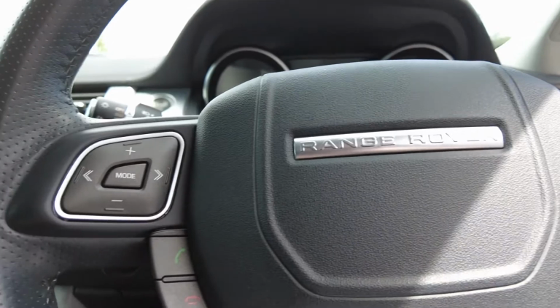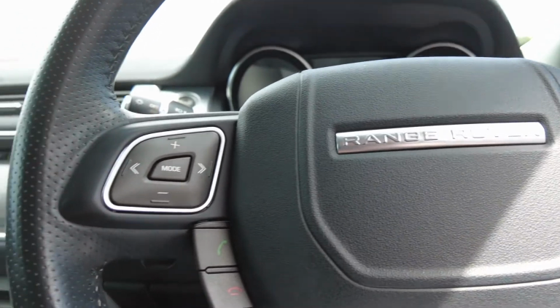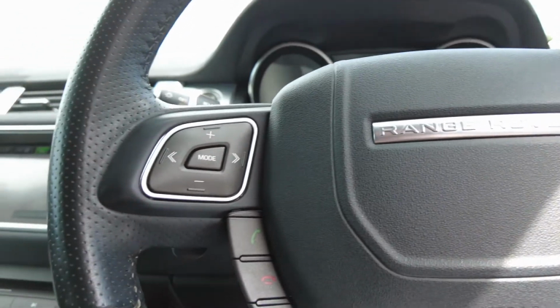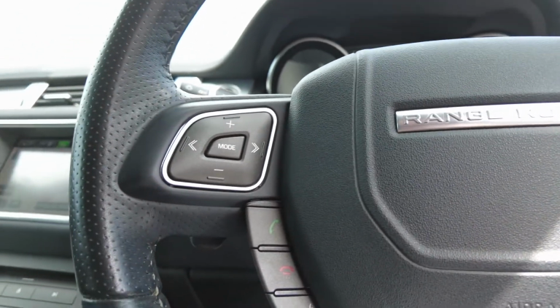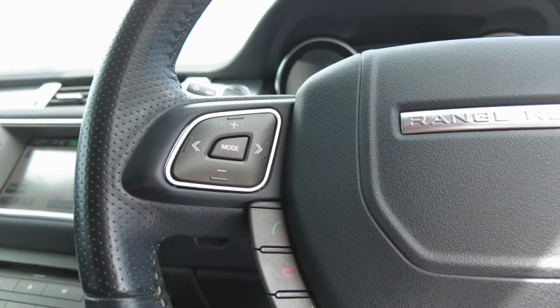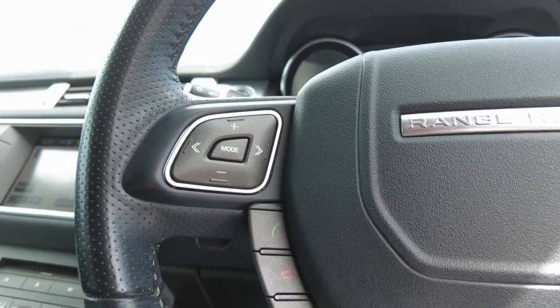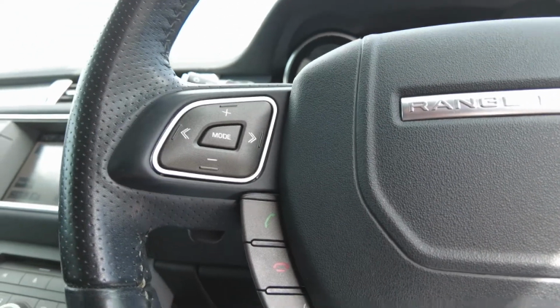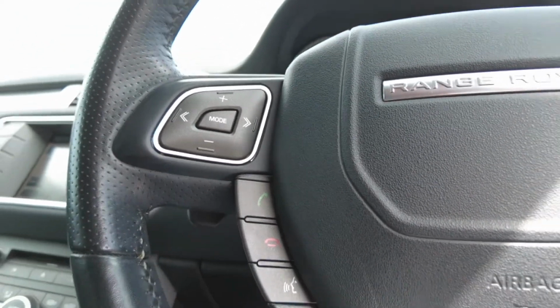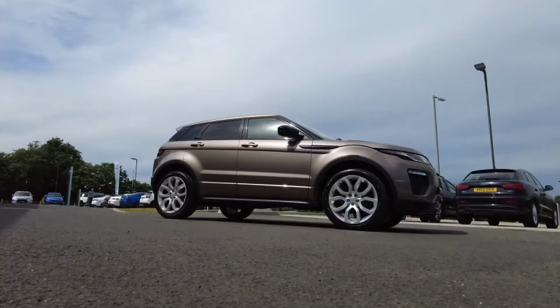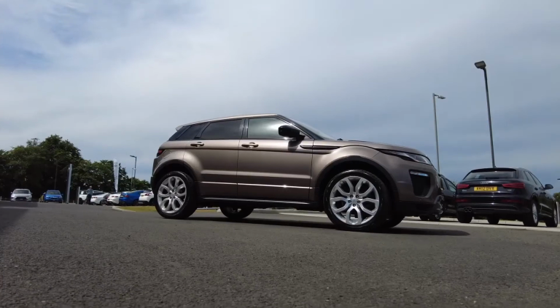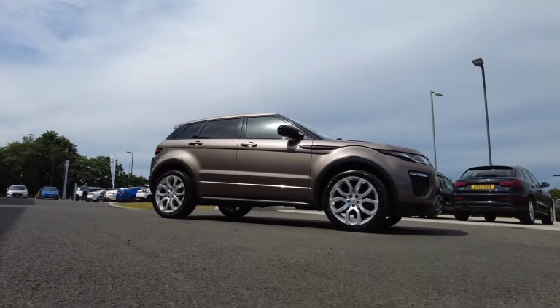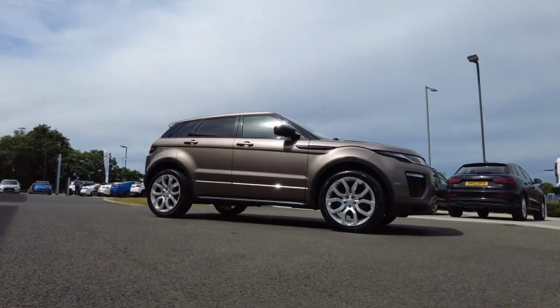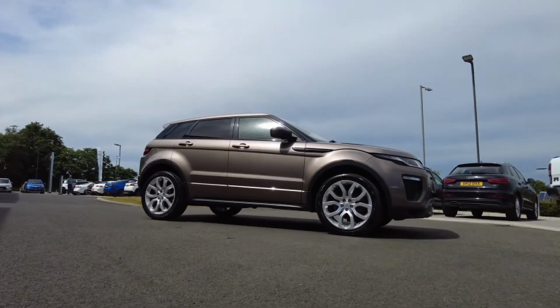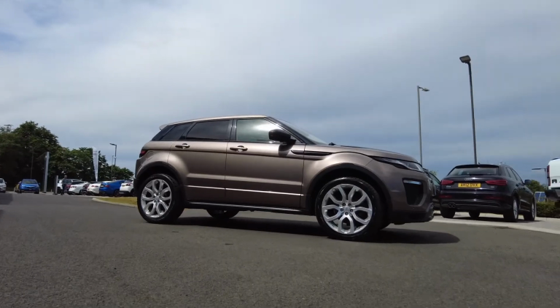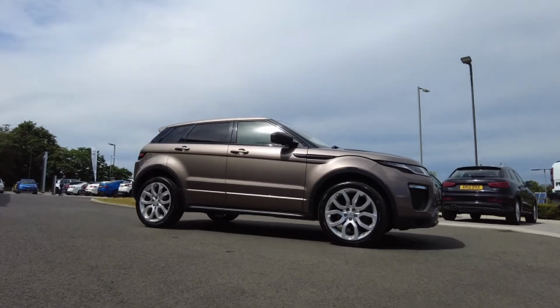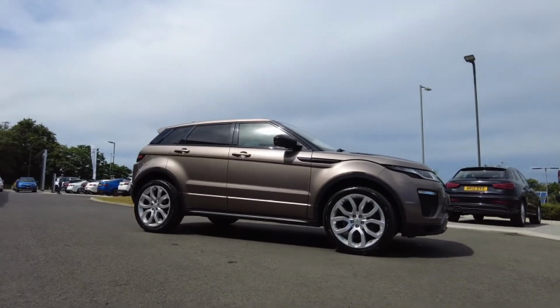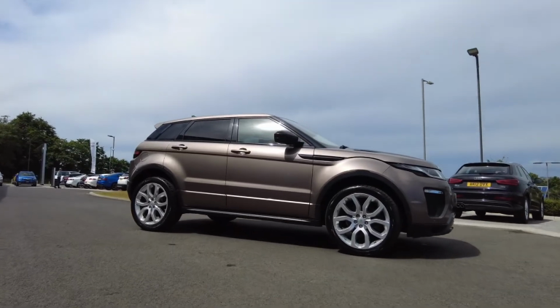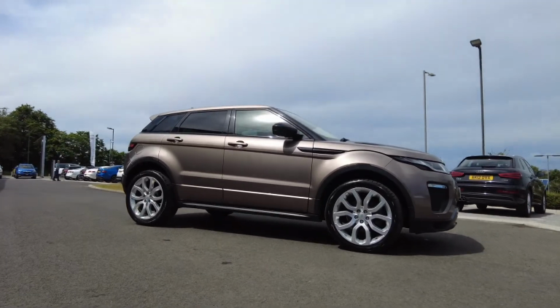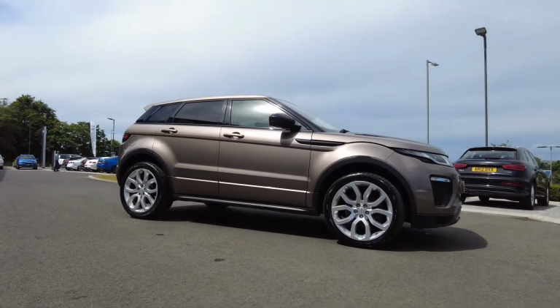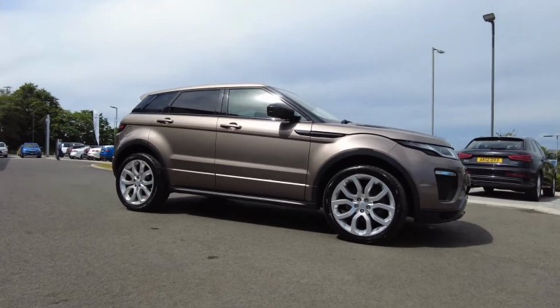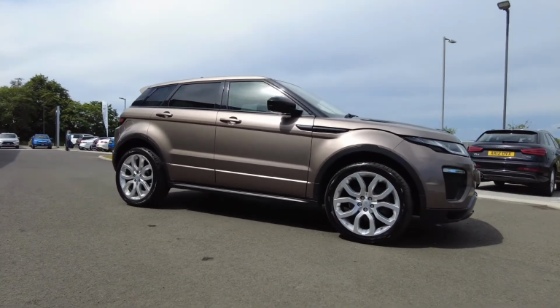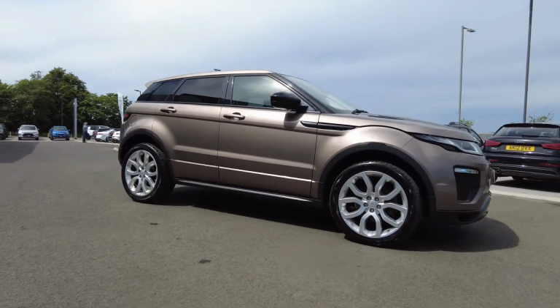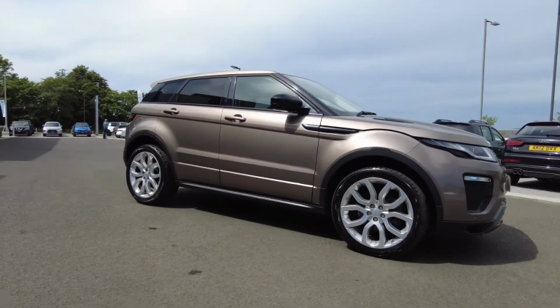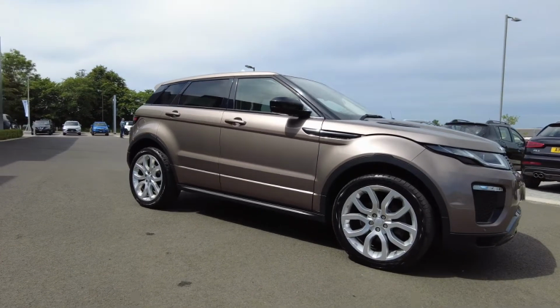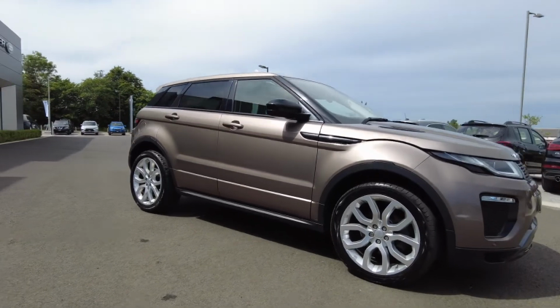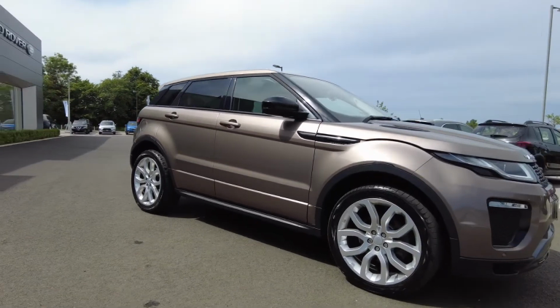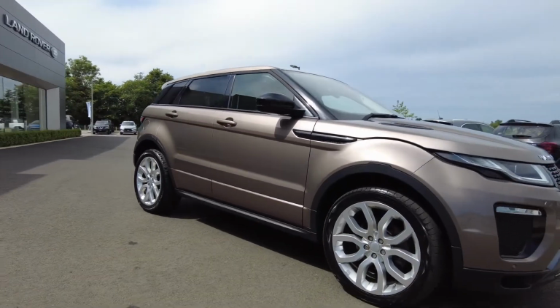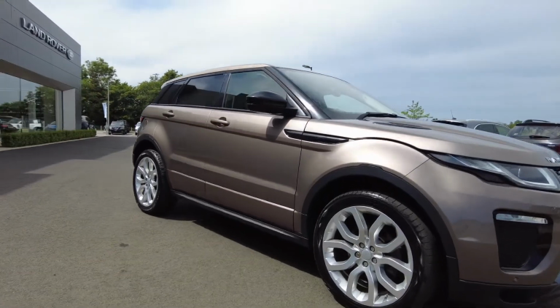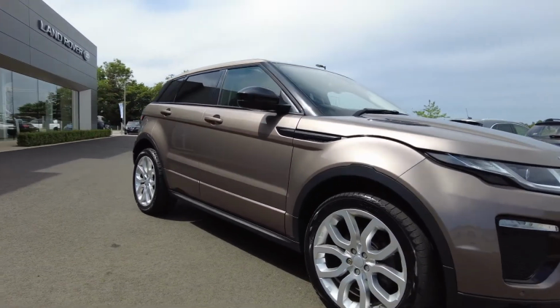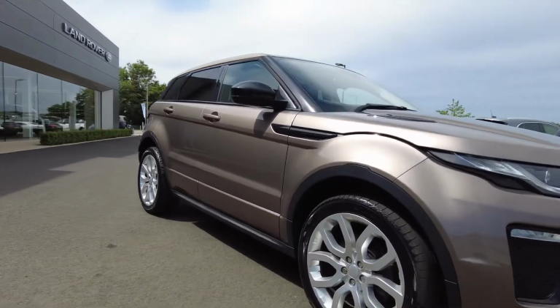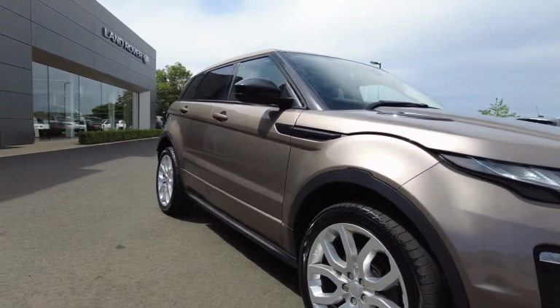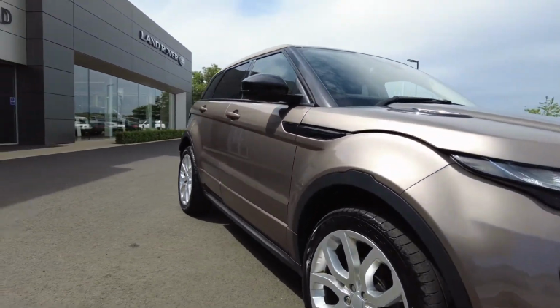For more information on this fantastic Range Rover Evoque, contact our sales team on 01573 224 345.